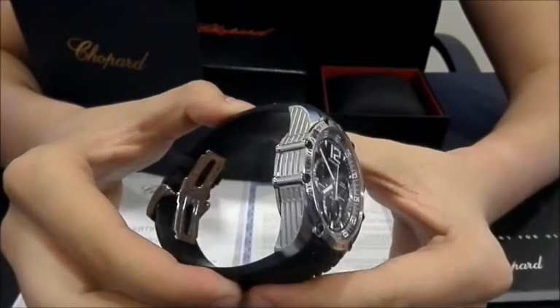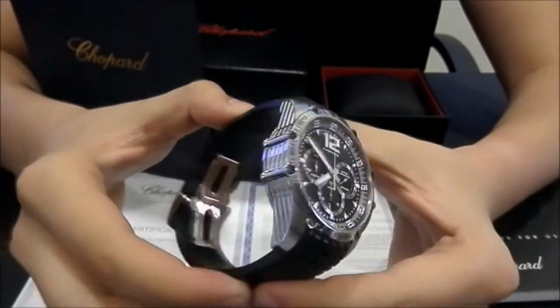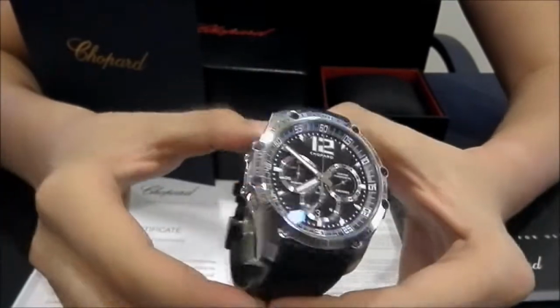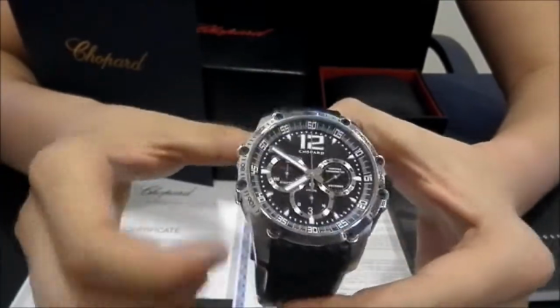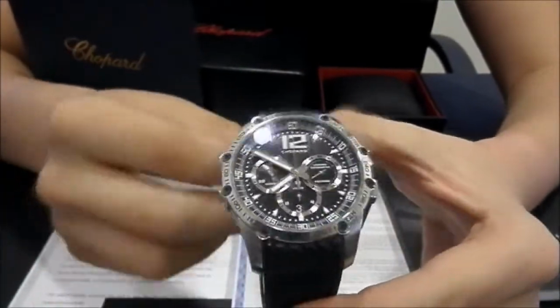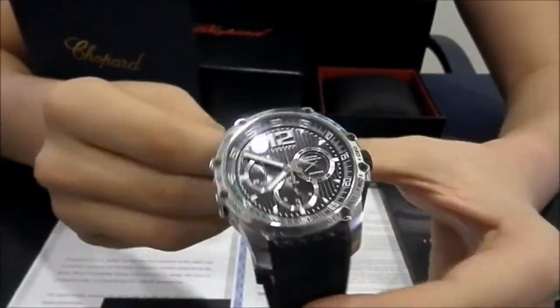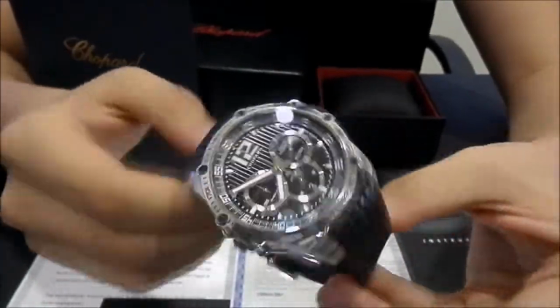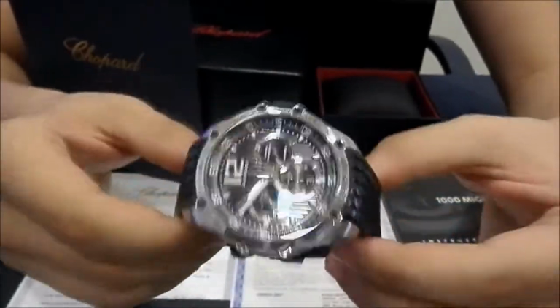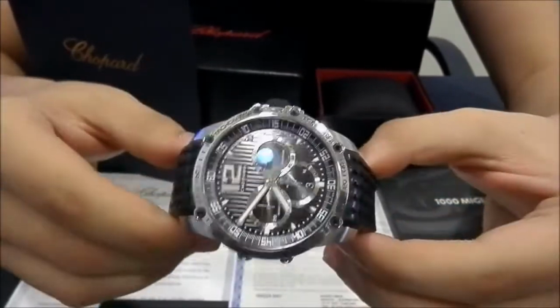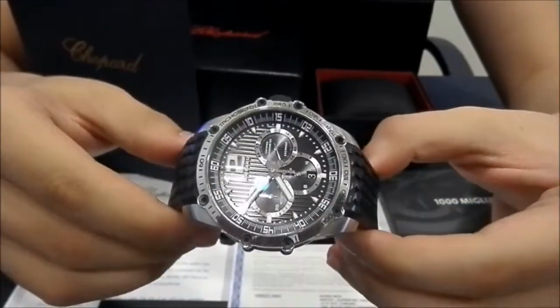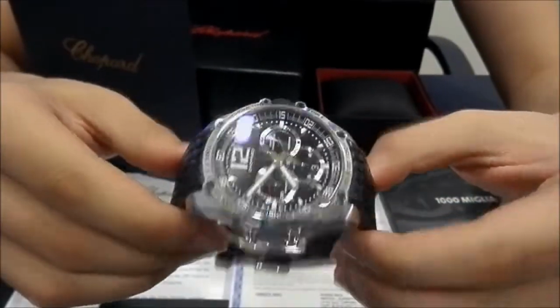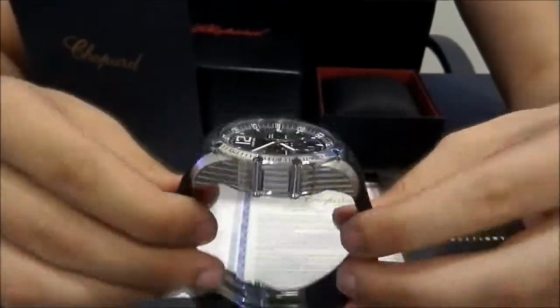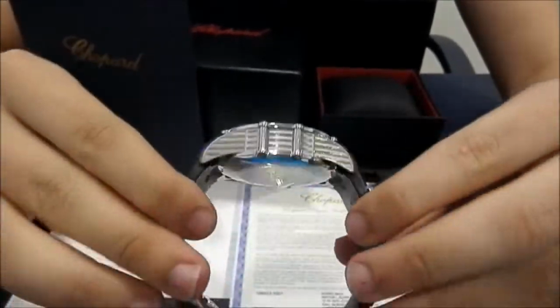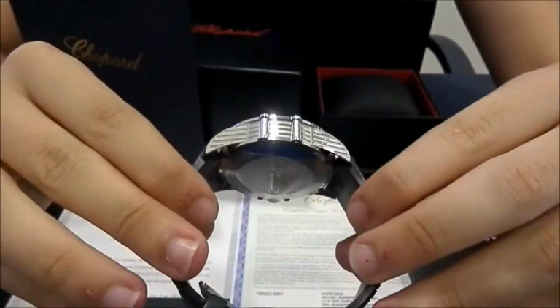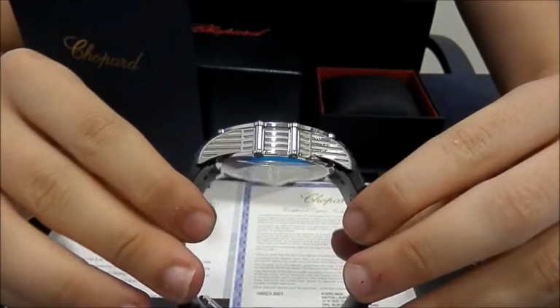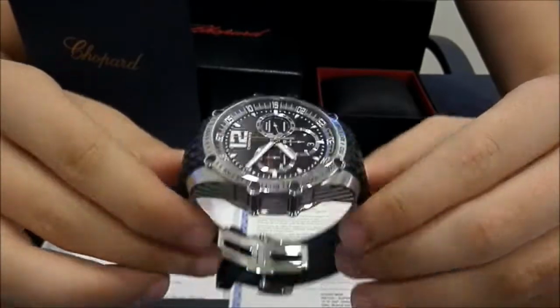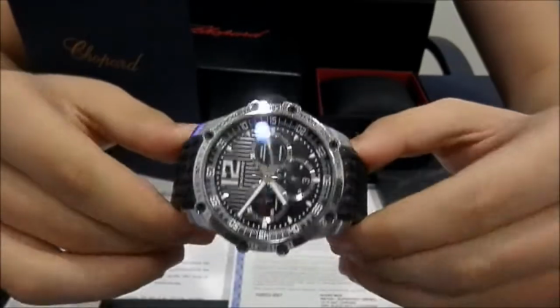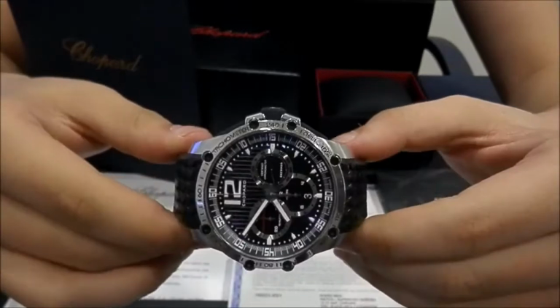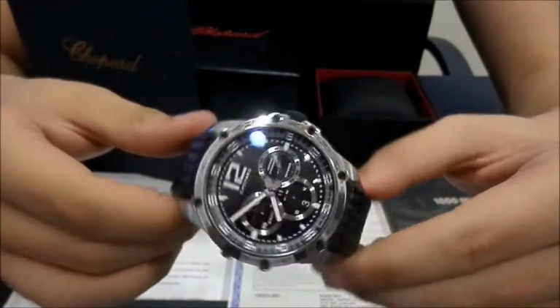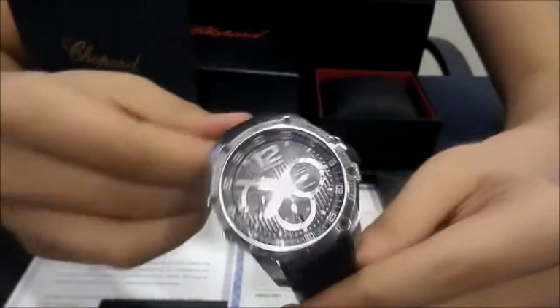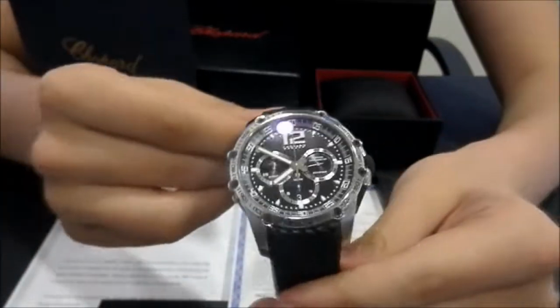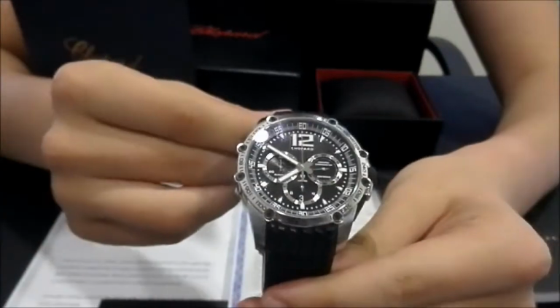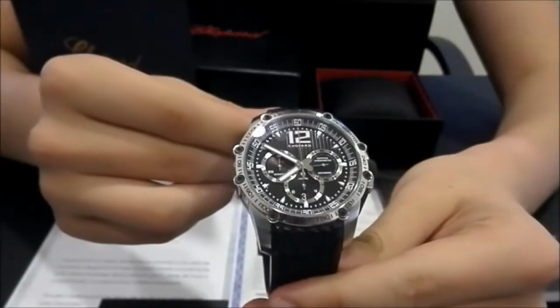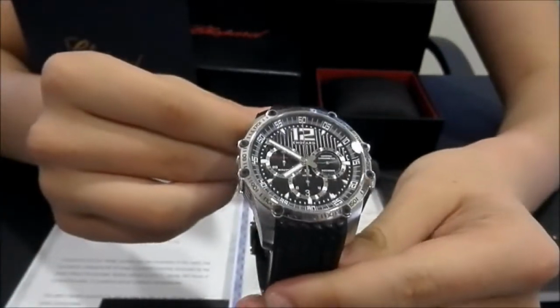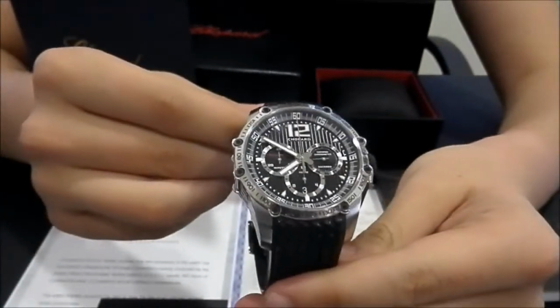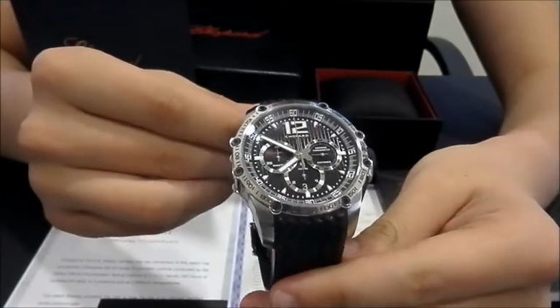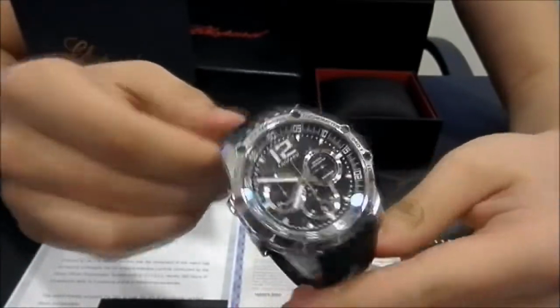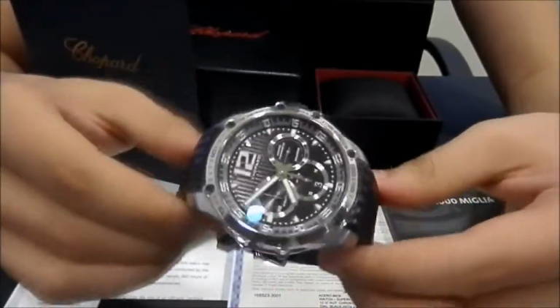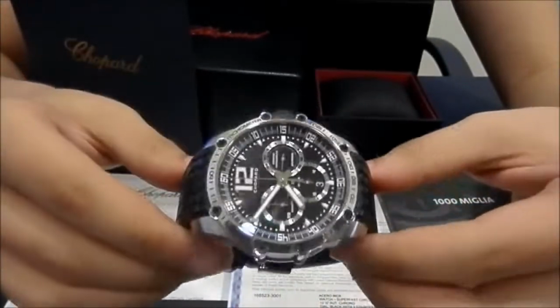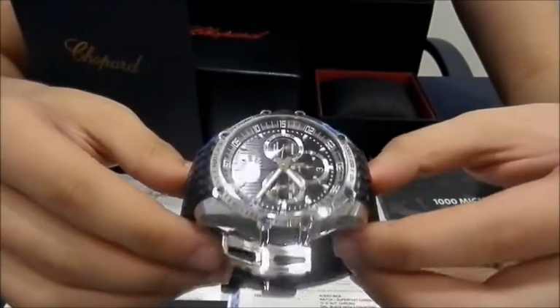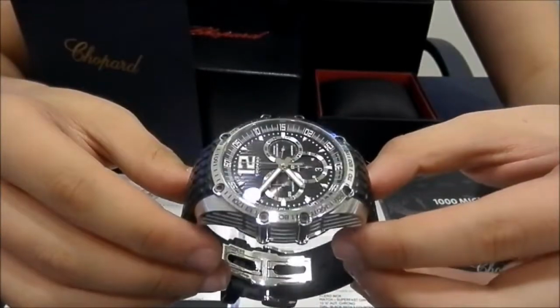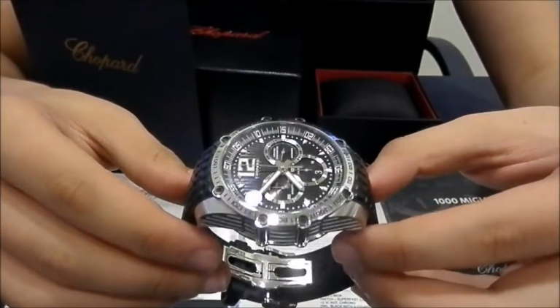The watch is in perfect condition, like new. It has been revised. It comes with box, booklets and papers.